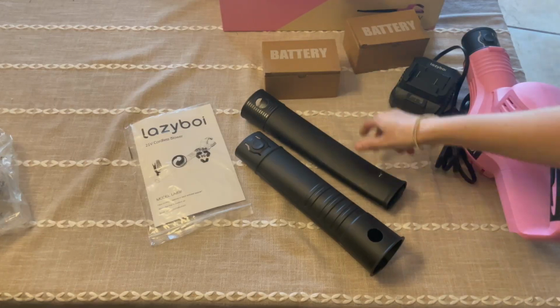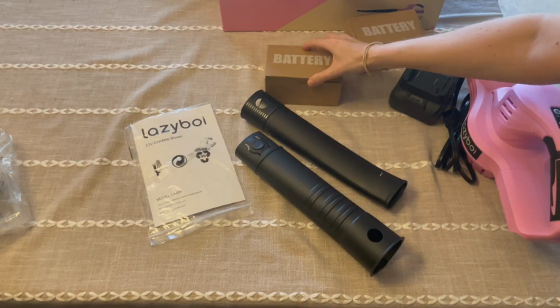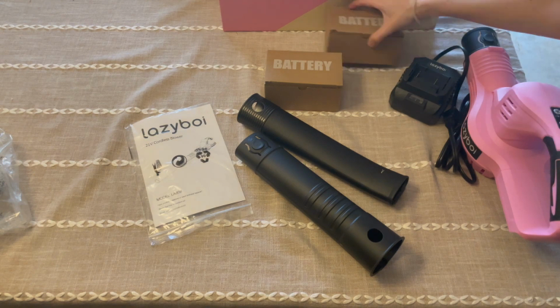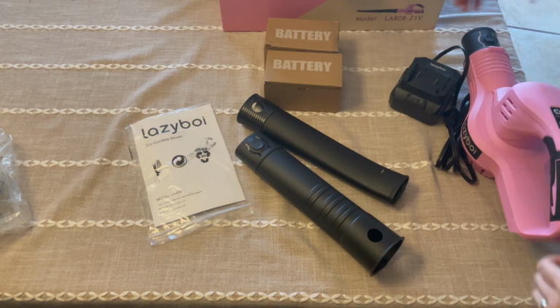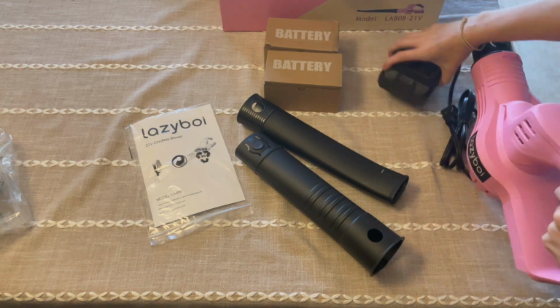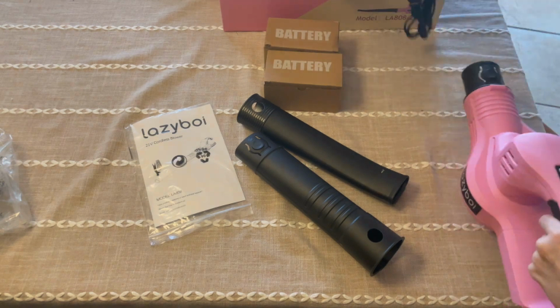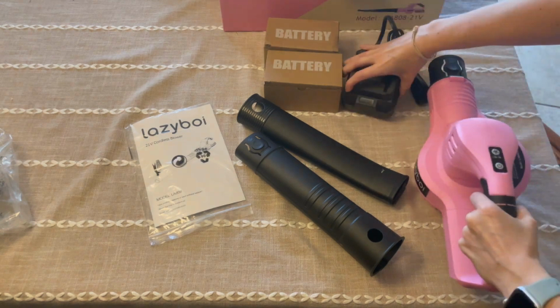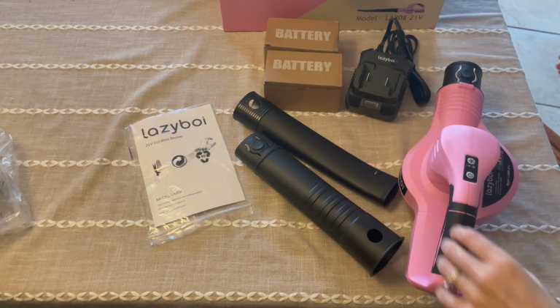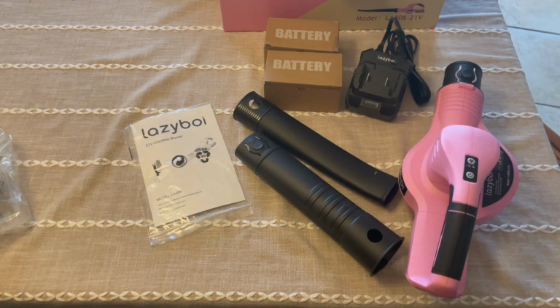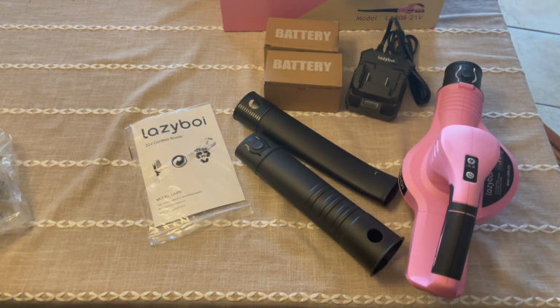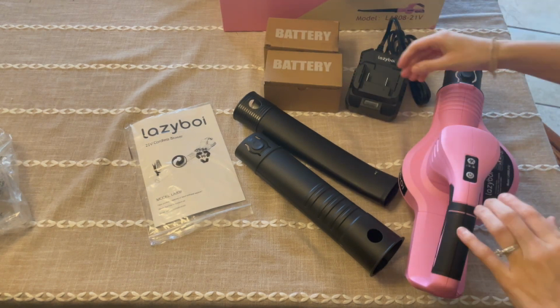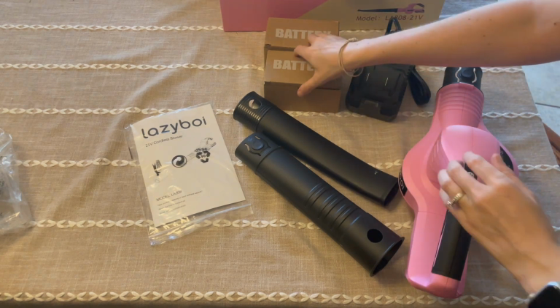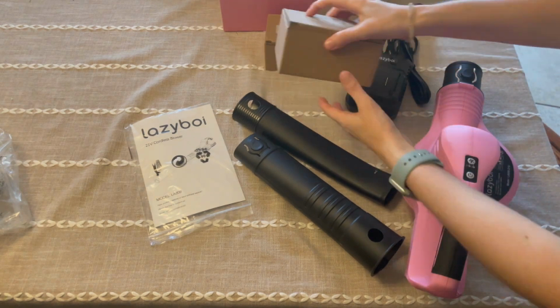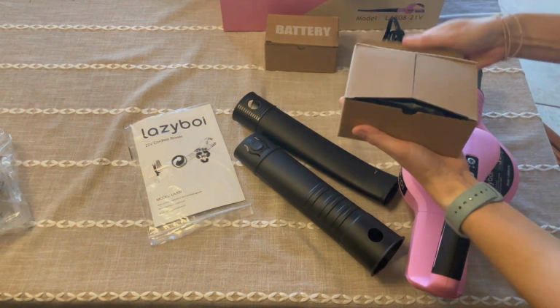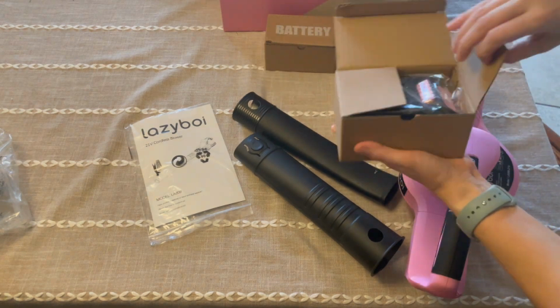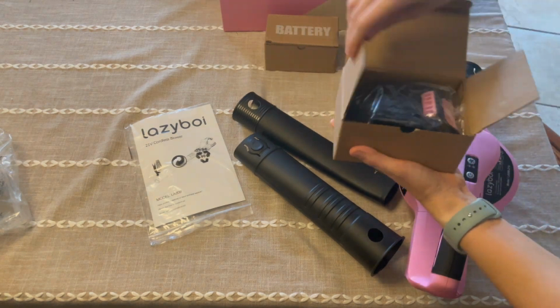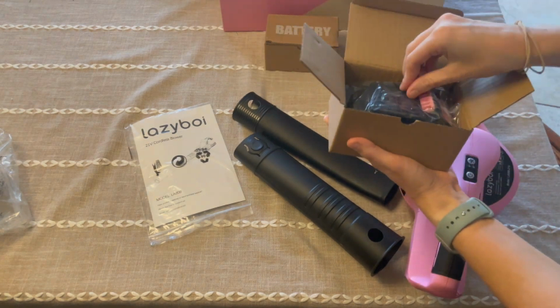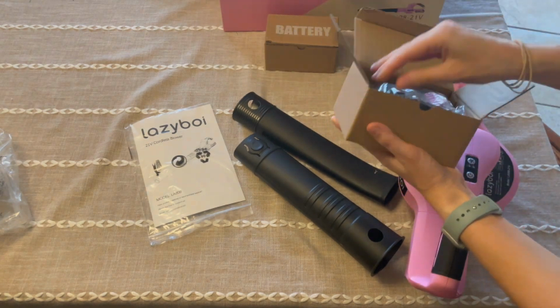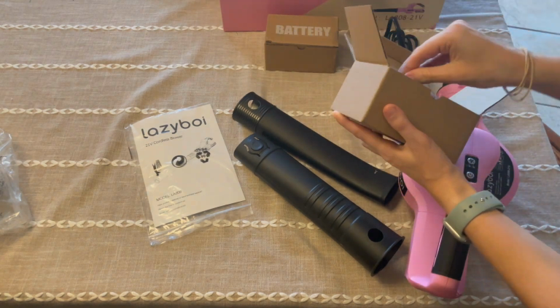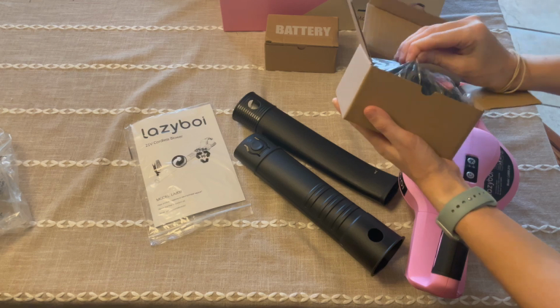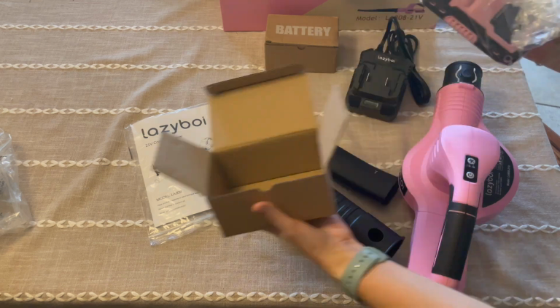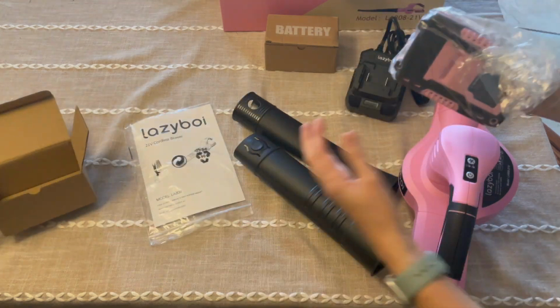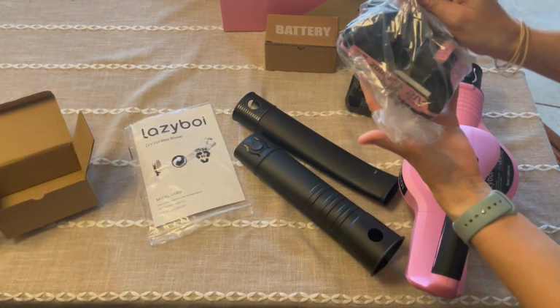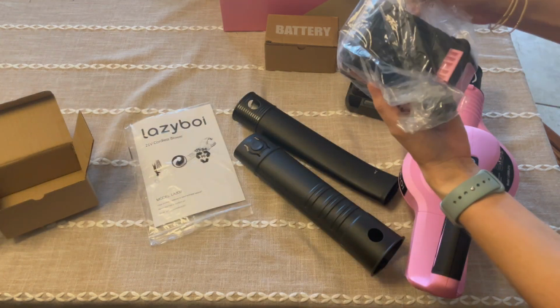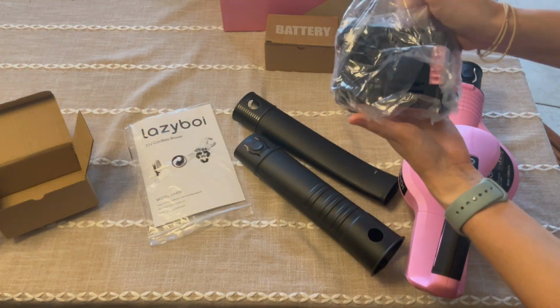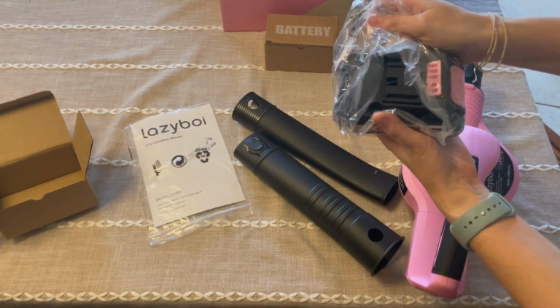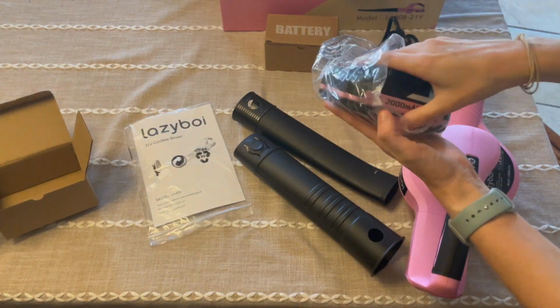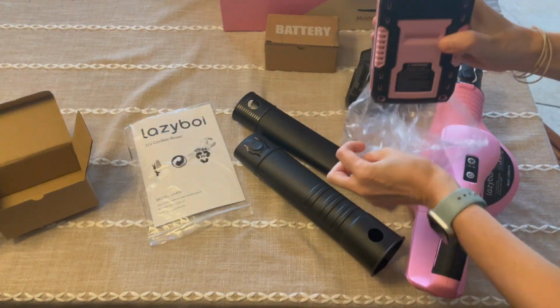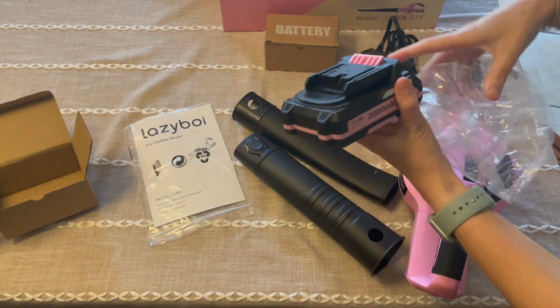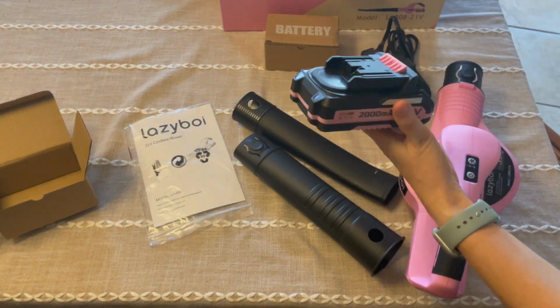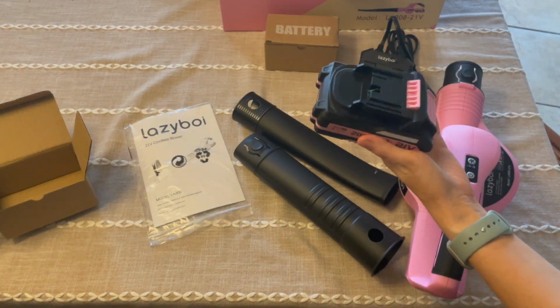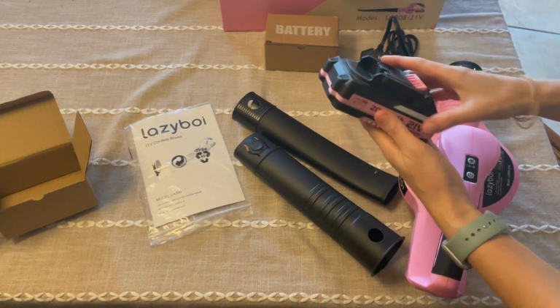All right, so this is the Lazy Boy Leaf Blower. You could use this for snow removal, leaves, wood chips, whatever you're trying to clean up and blow away.